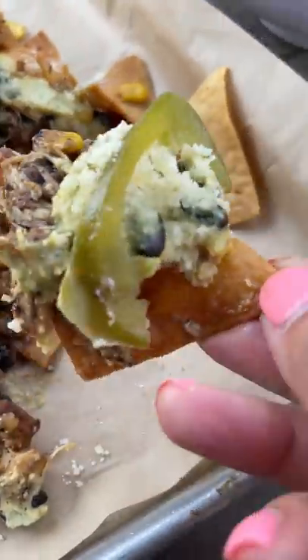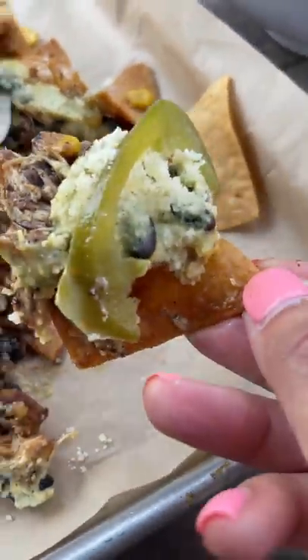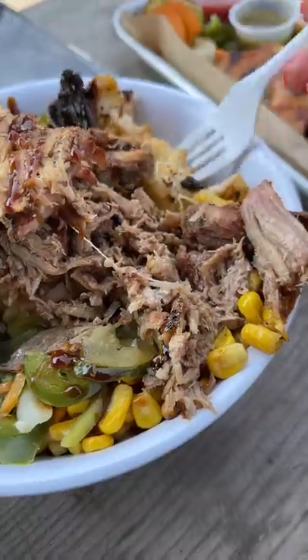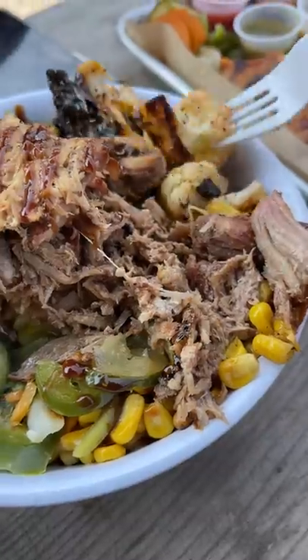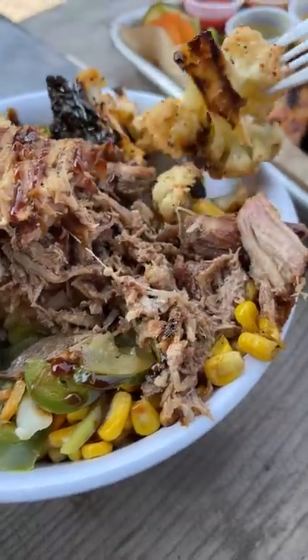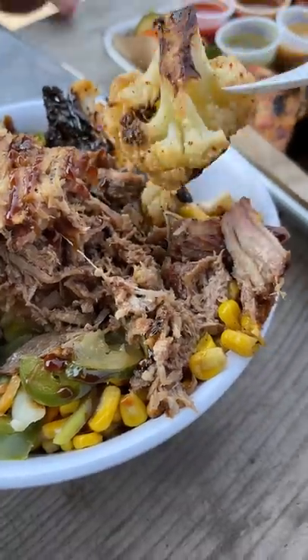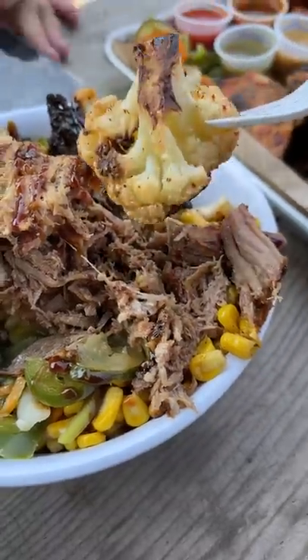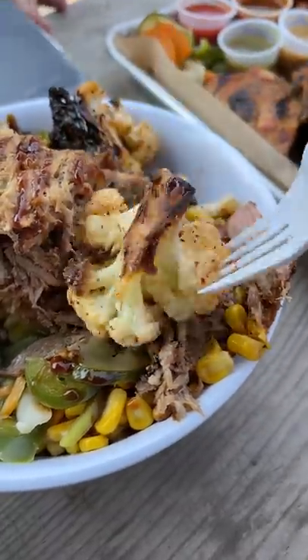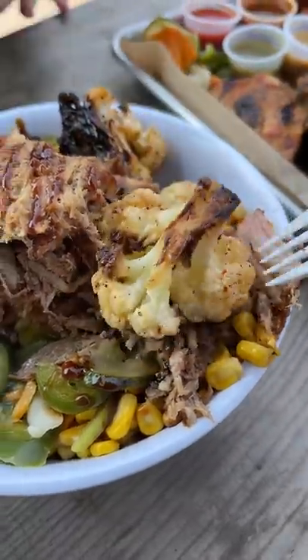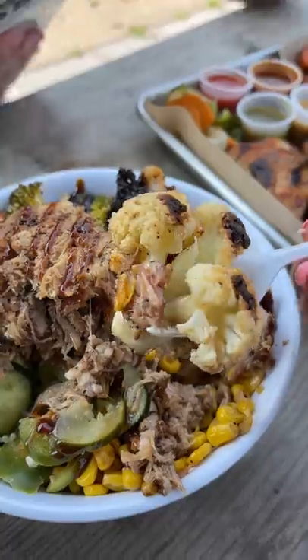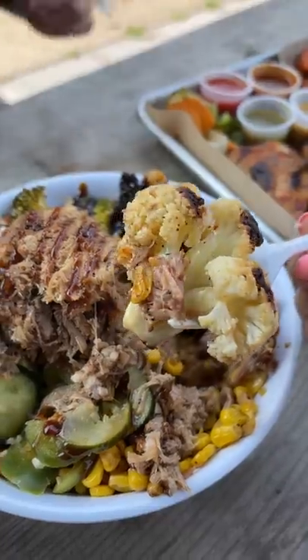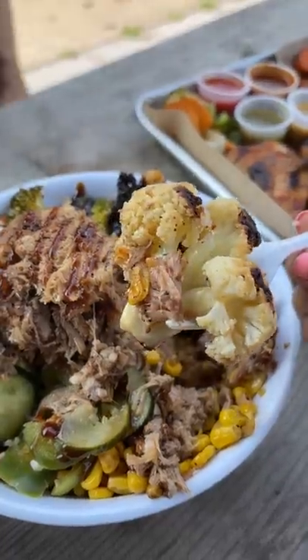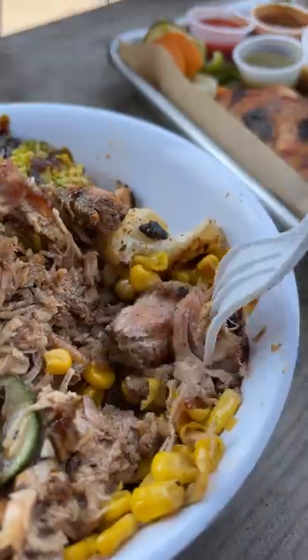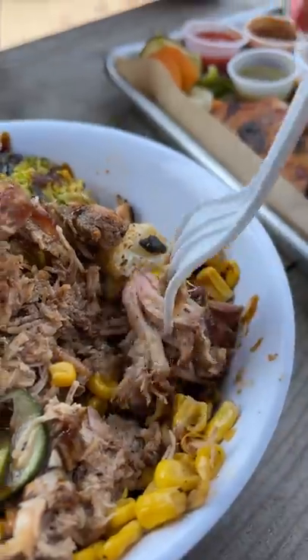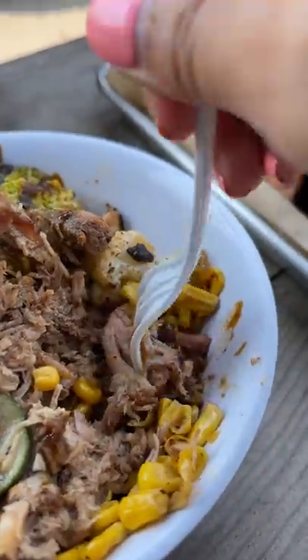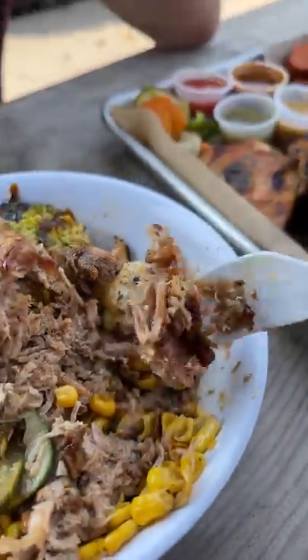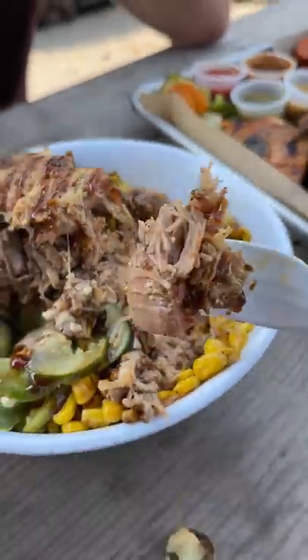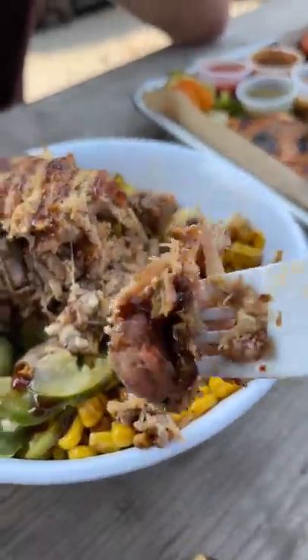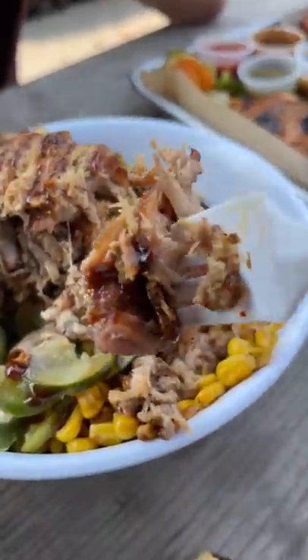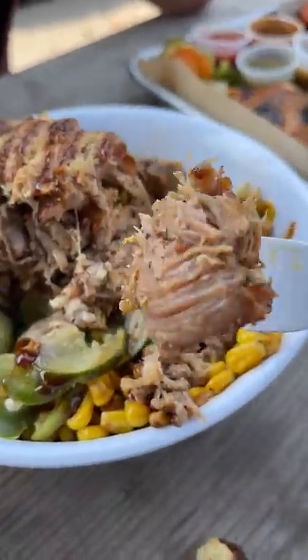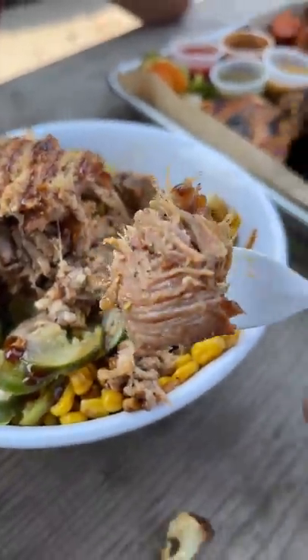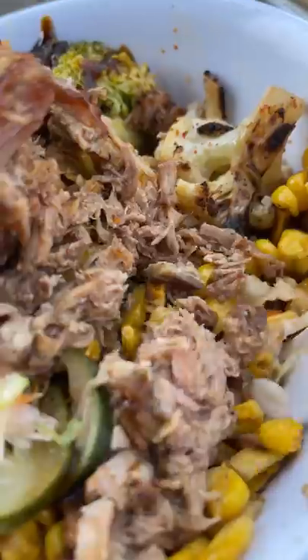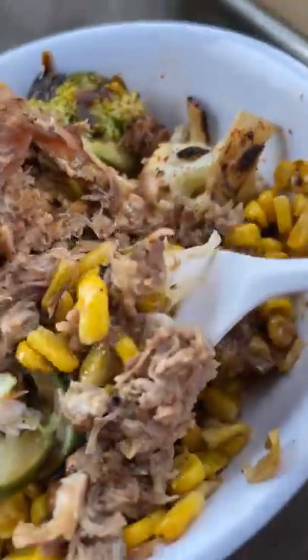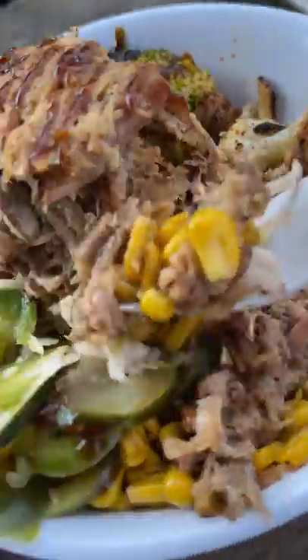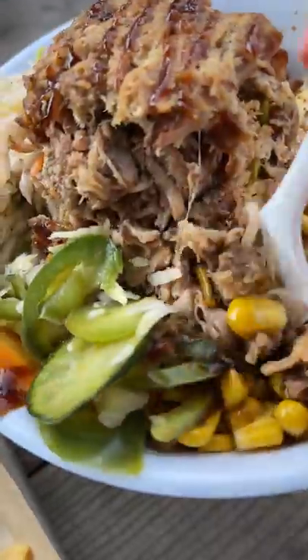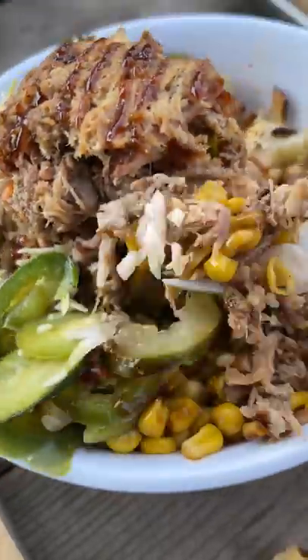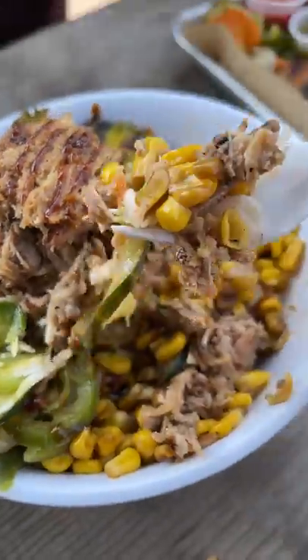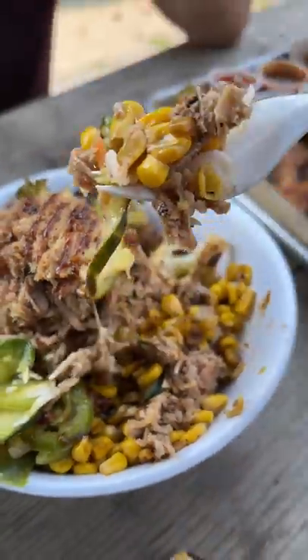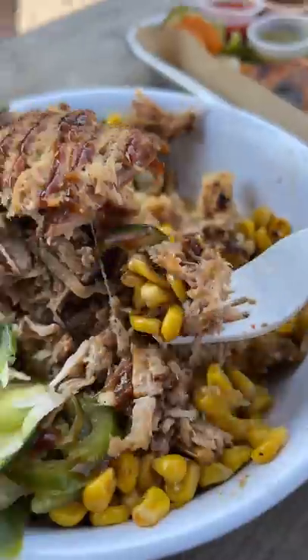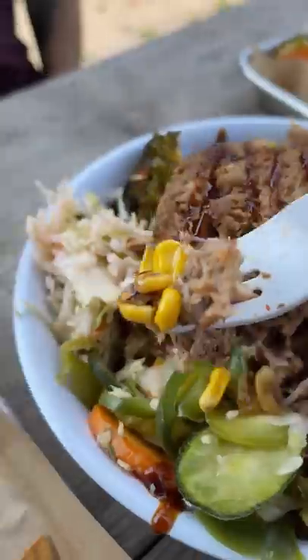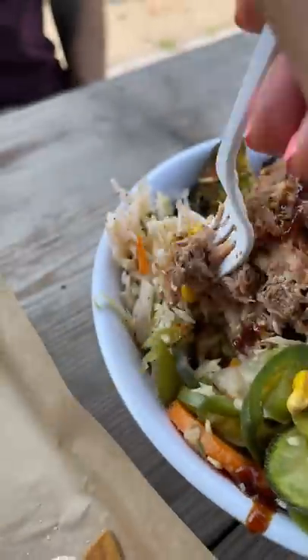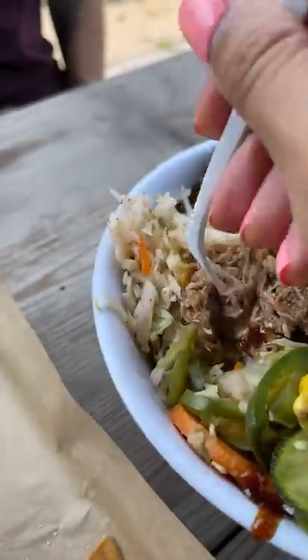I kept coming back to these since they were so good, and they said these rice bowls were their most popular. It has kimchi fried rice, carnitas, broccoli, cauliflower, cabbage, house pickles, and corn.